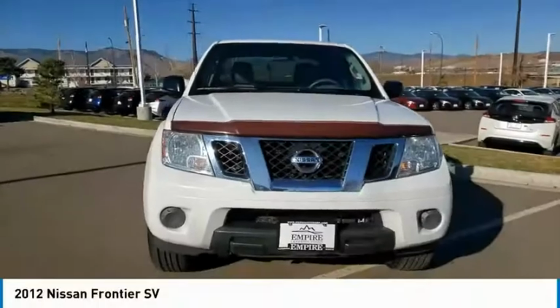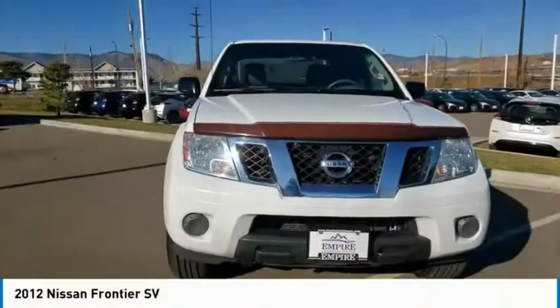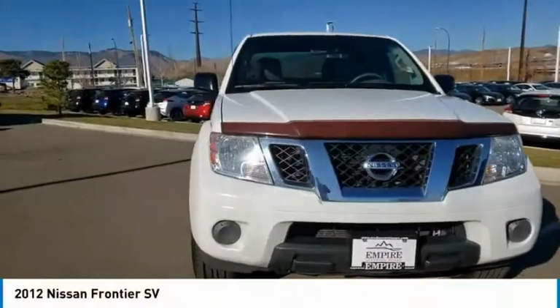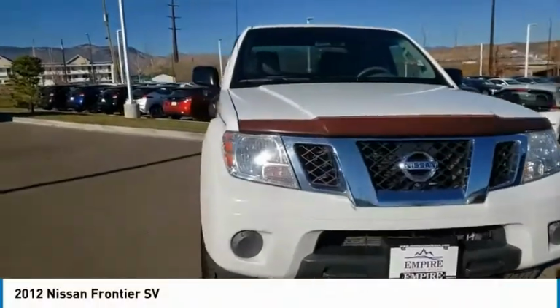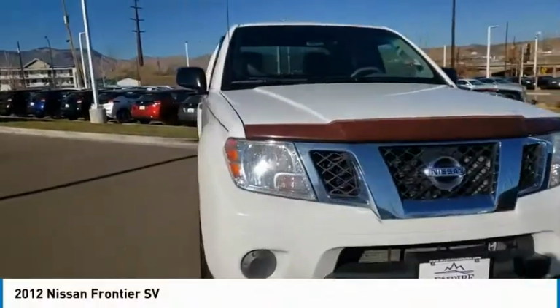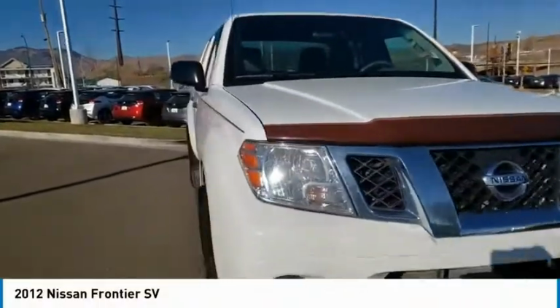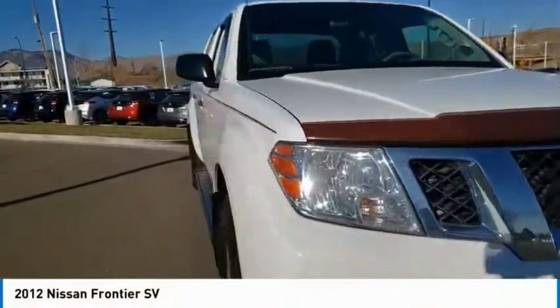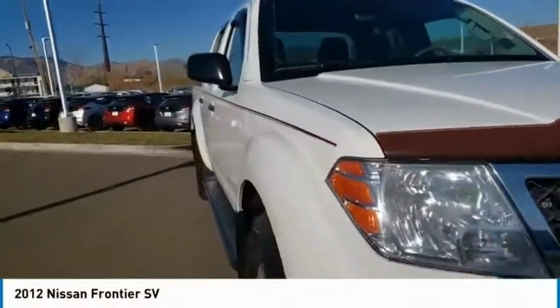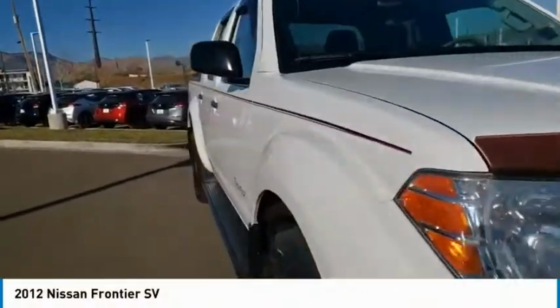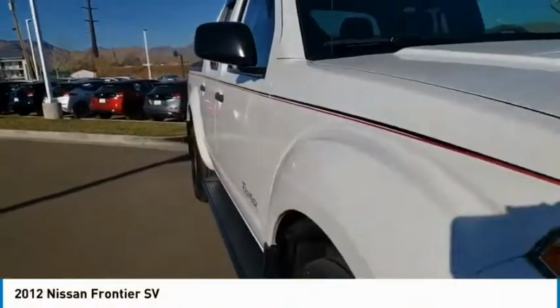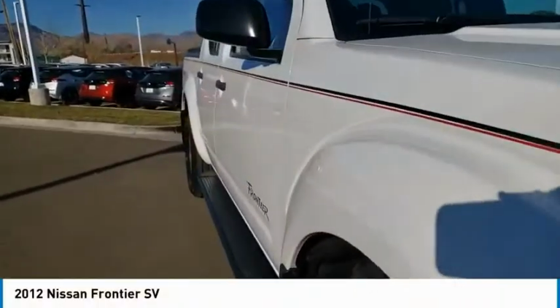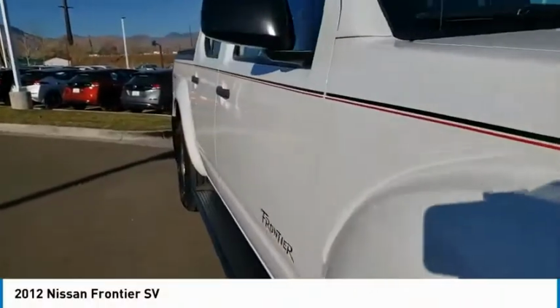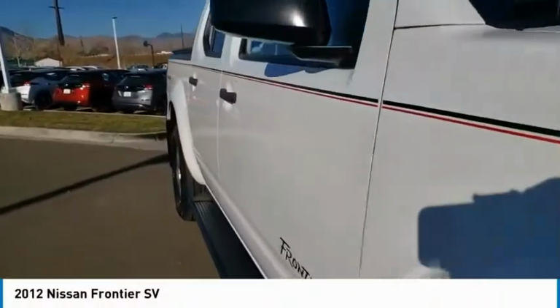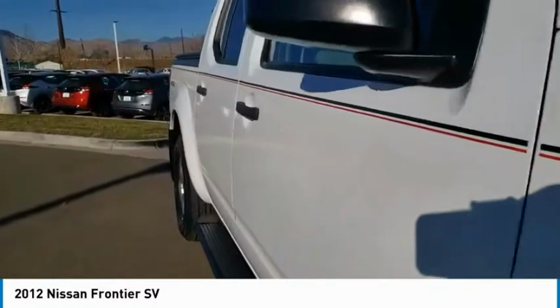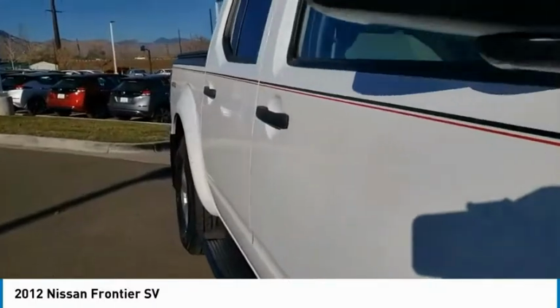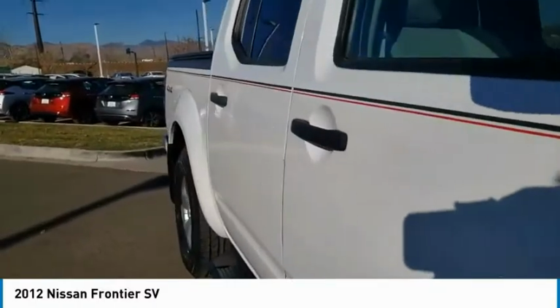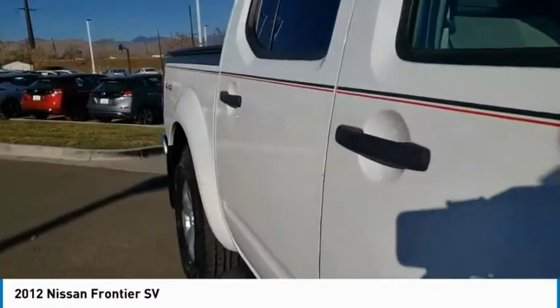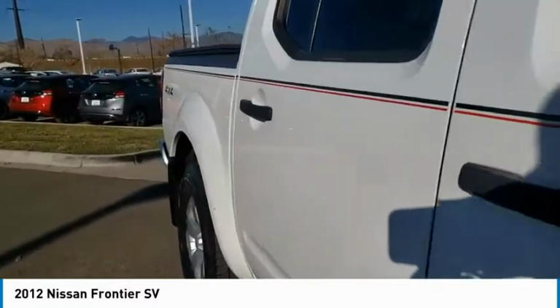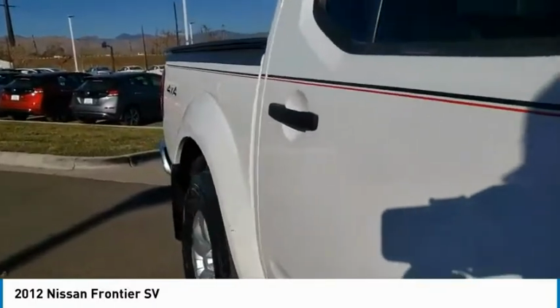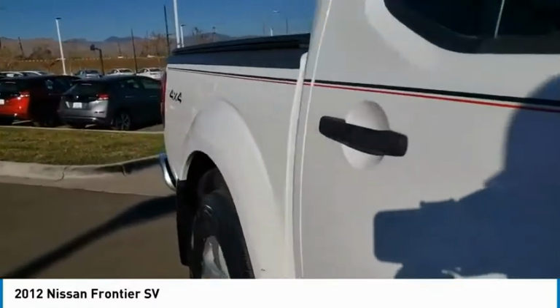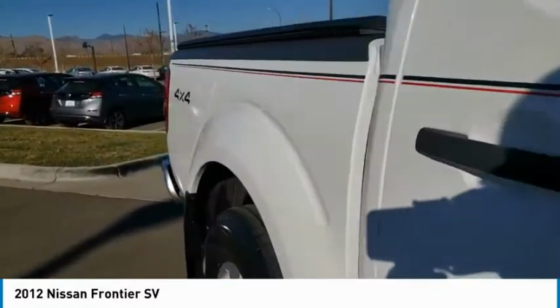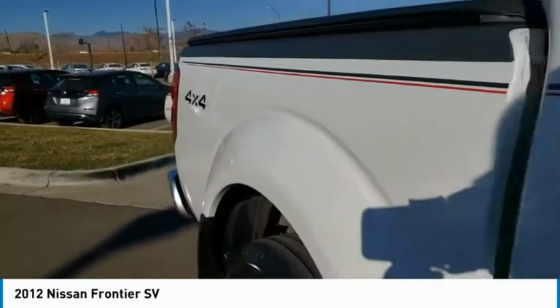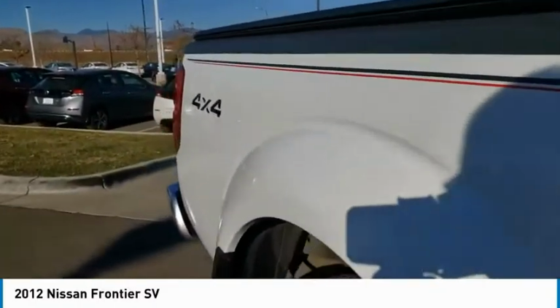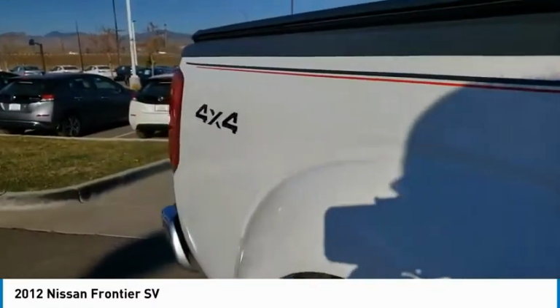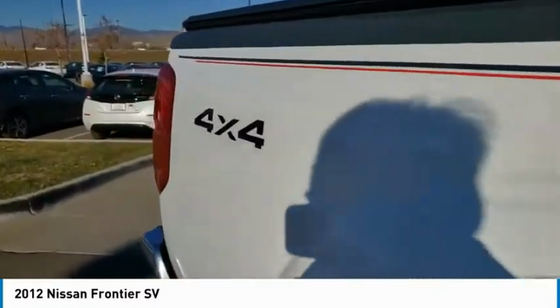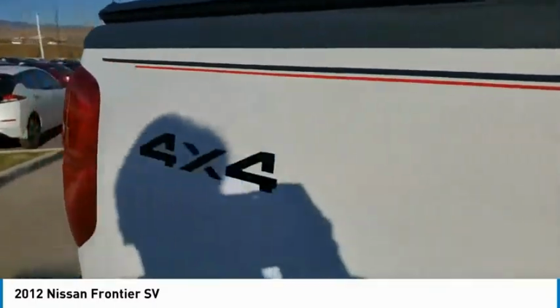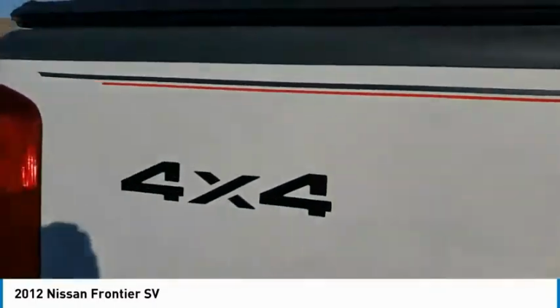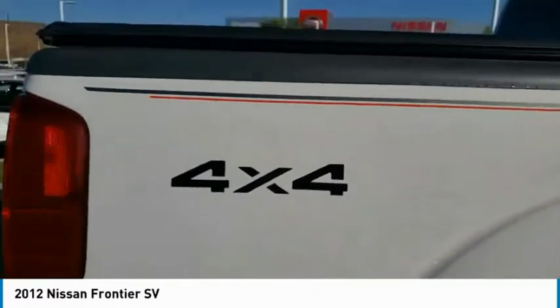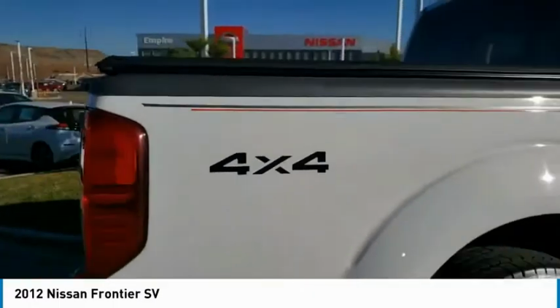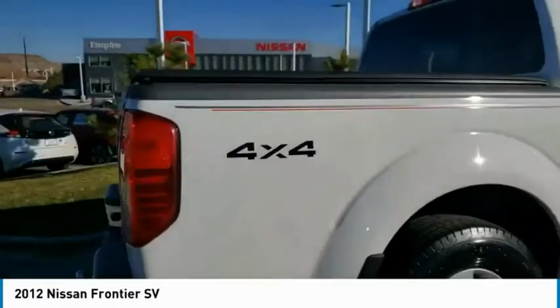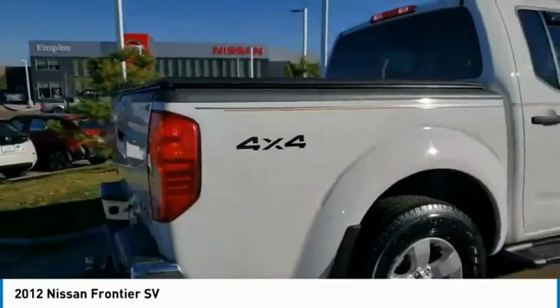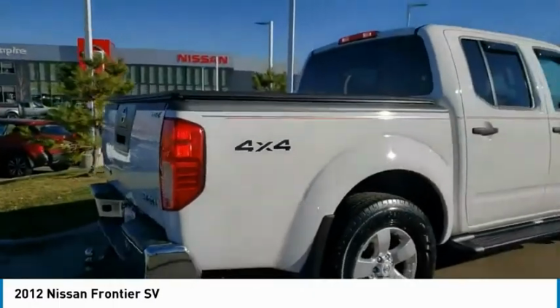Come test drive the 2012 Frontier. The Nissan Frontier offers a full-length, fully-boxed frame for strength, serious off-road capabilities, and a five-star rating for side impact crash safety.